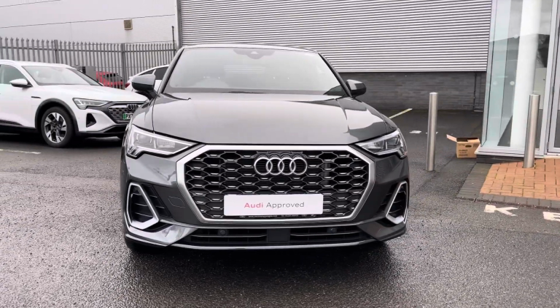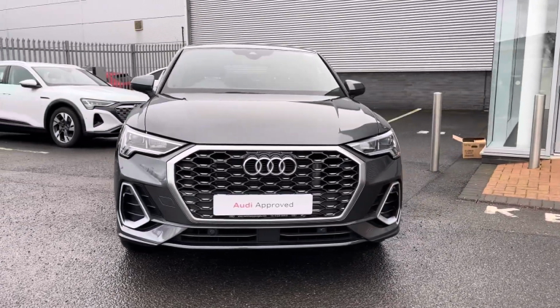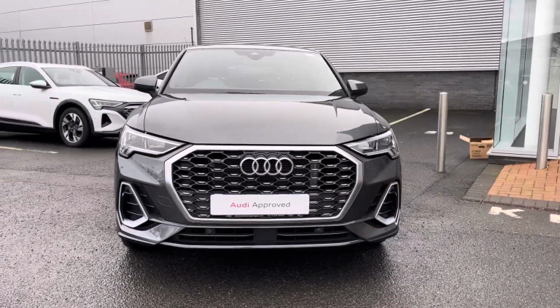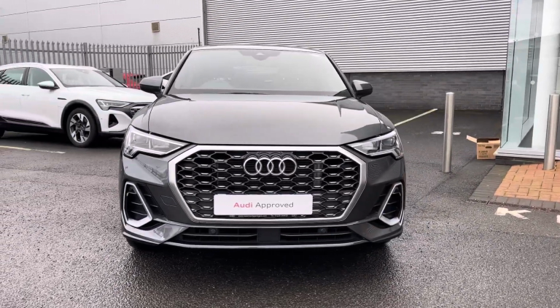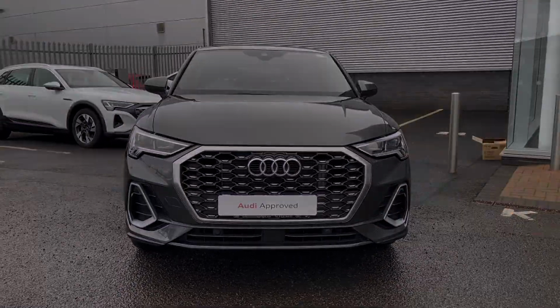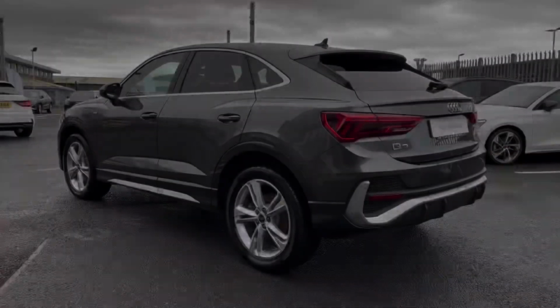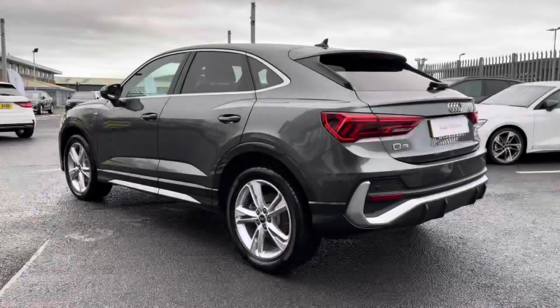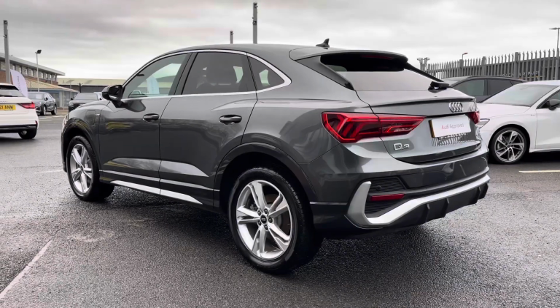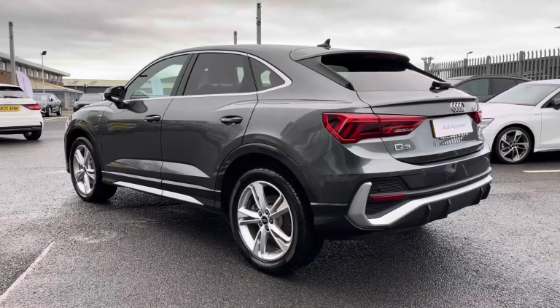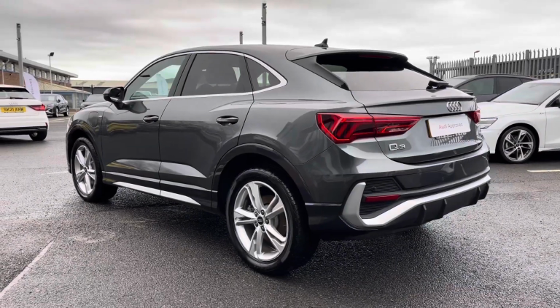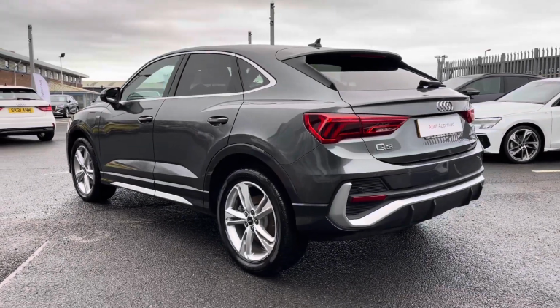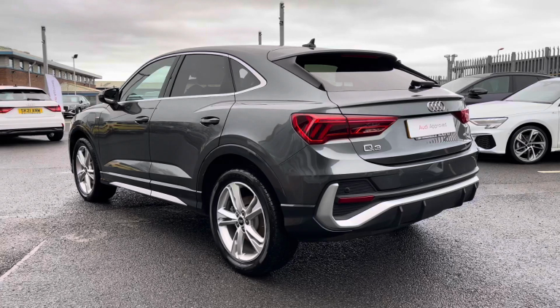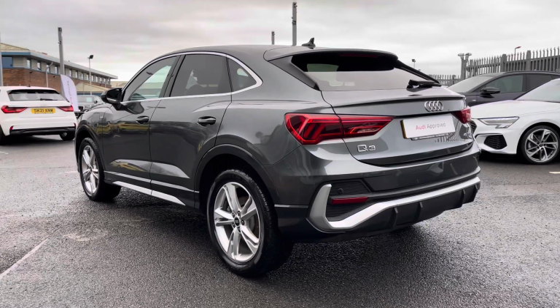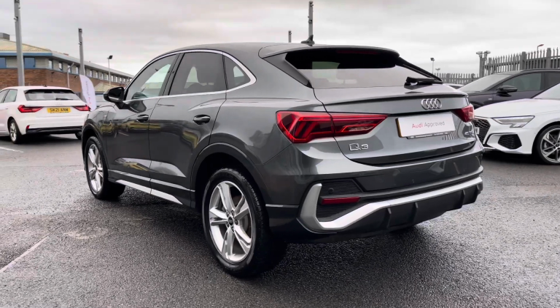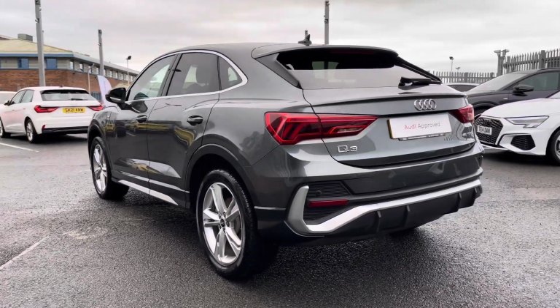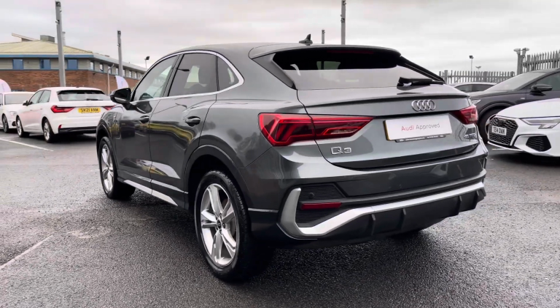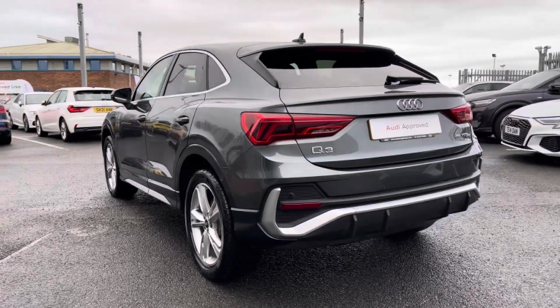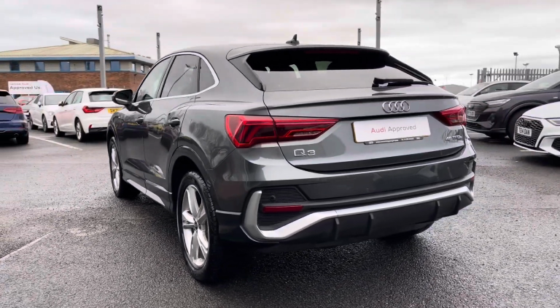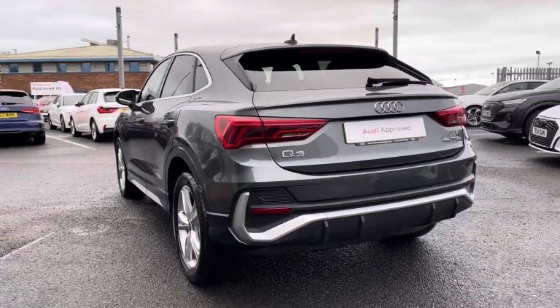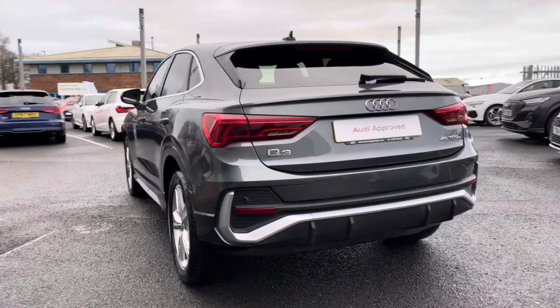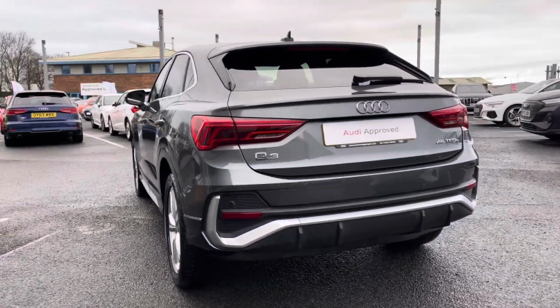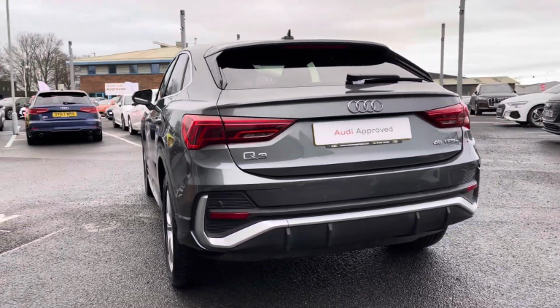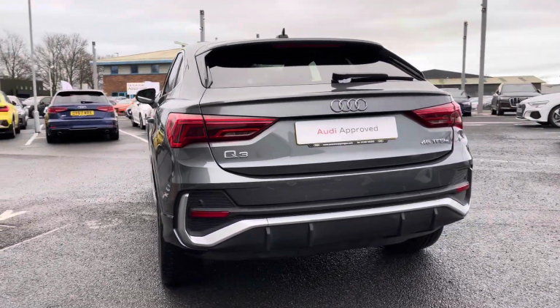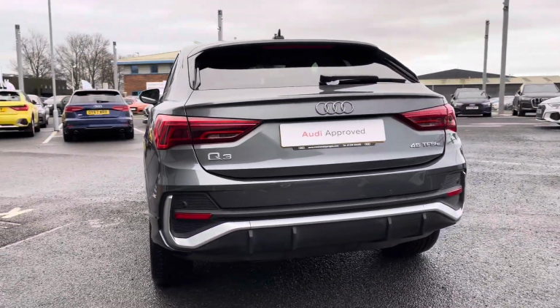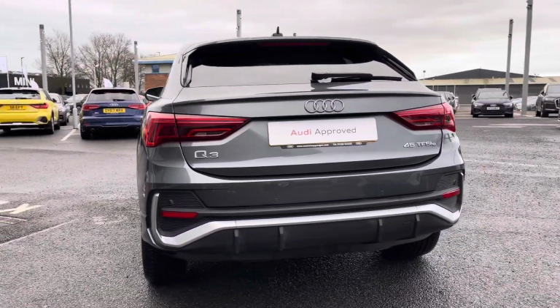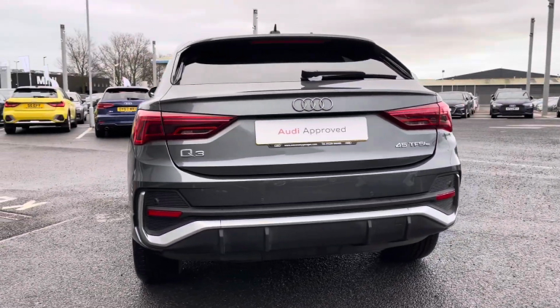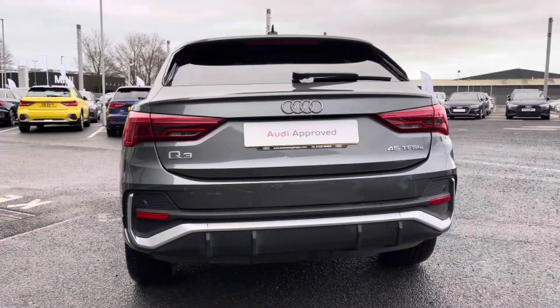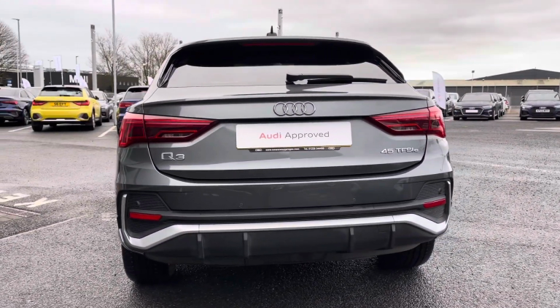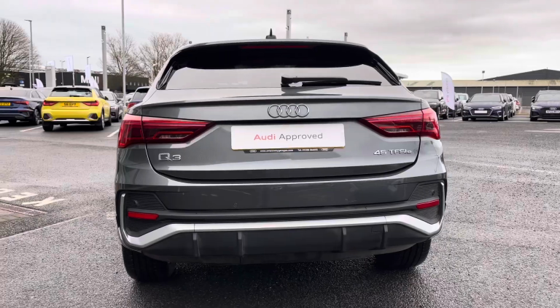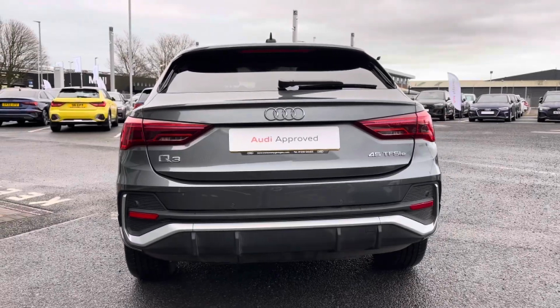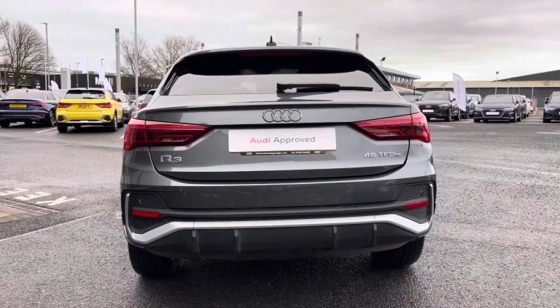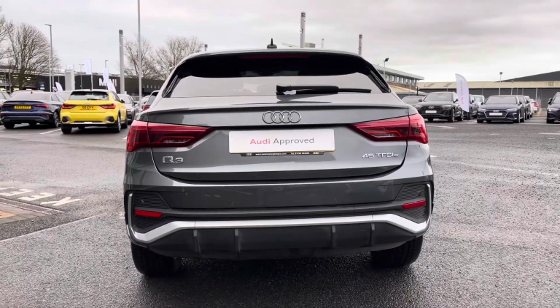Under the bonnet you'll find a 1.4L petrol engine as well as a 13kWh battery capable of 35 miles, delivering 245 PS via a 7-speed S-Tronic gearbox.